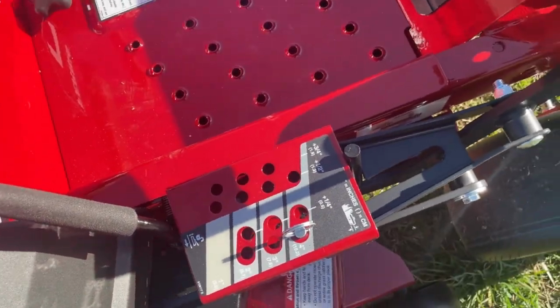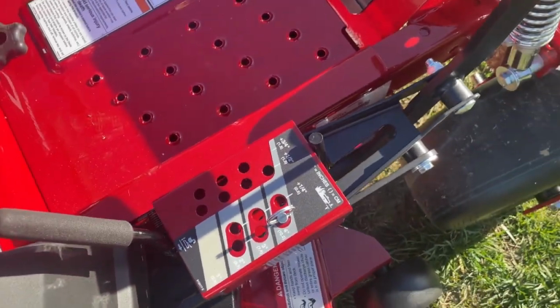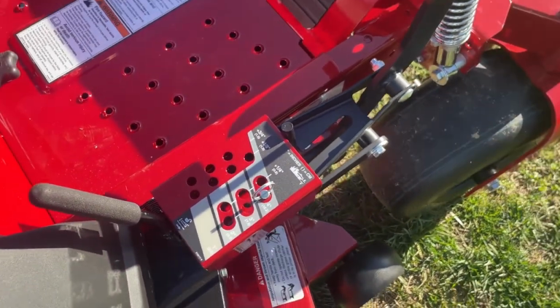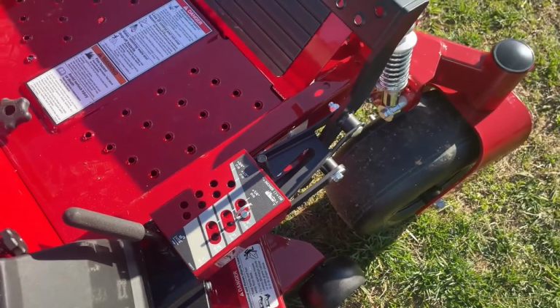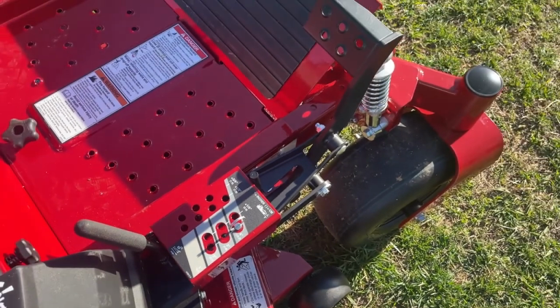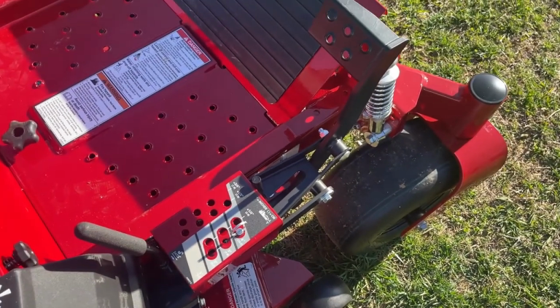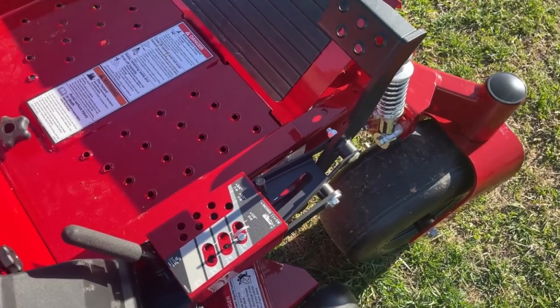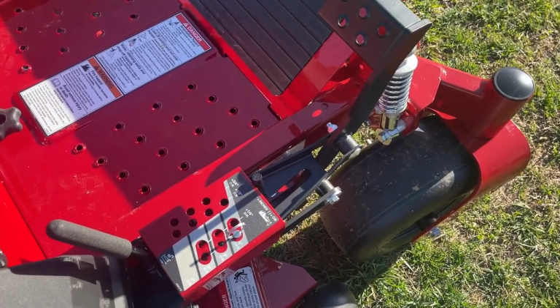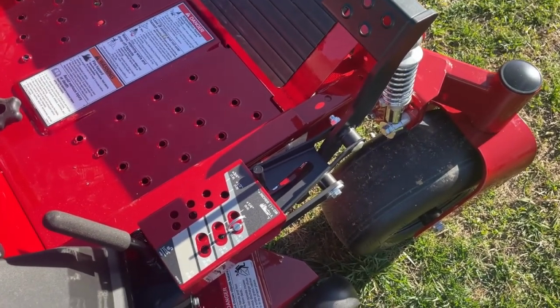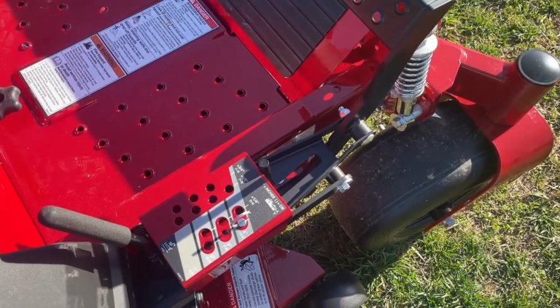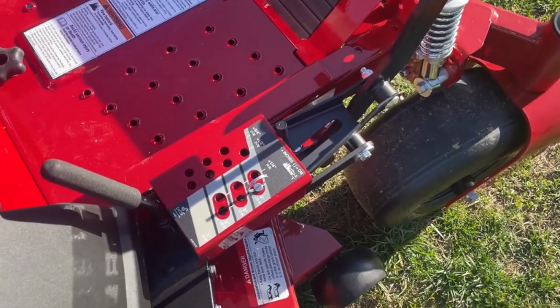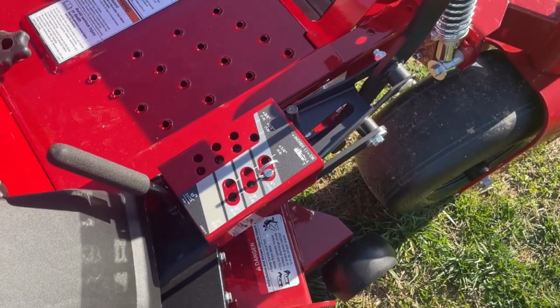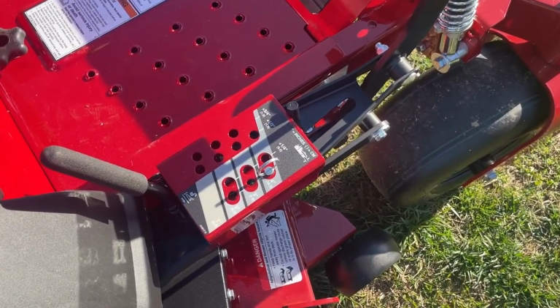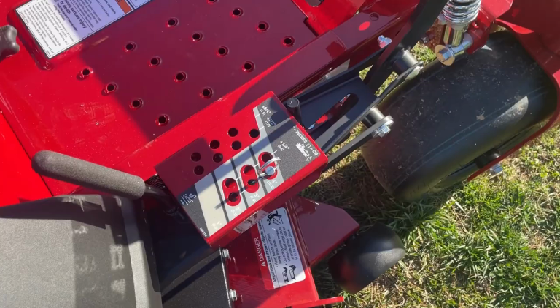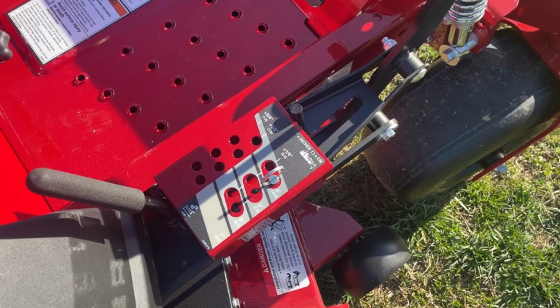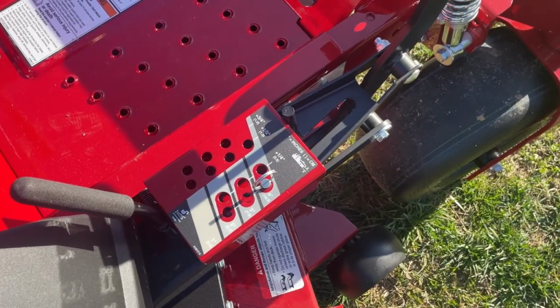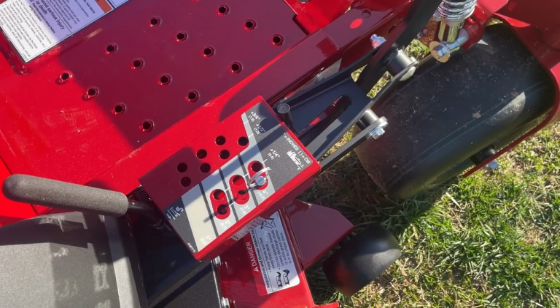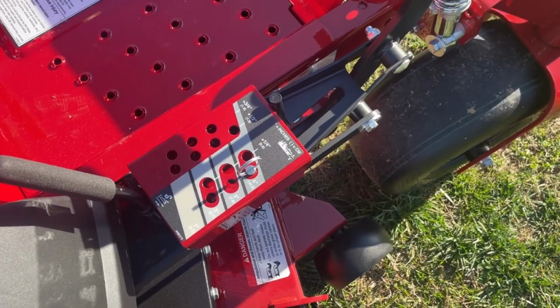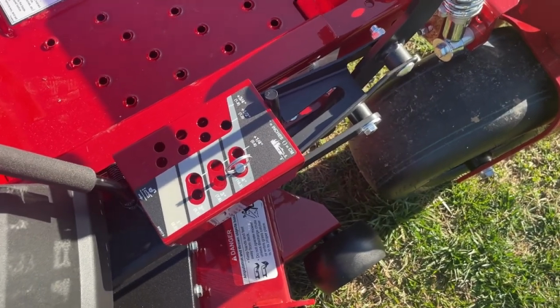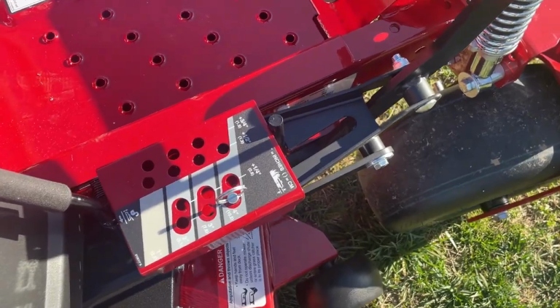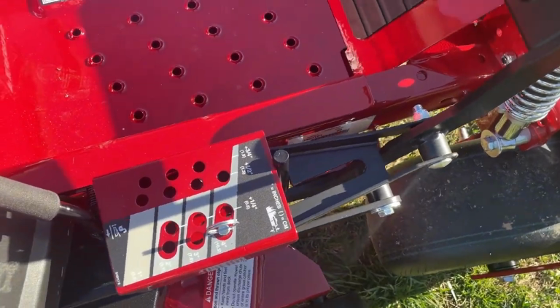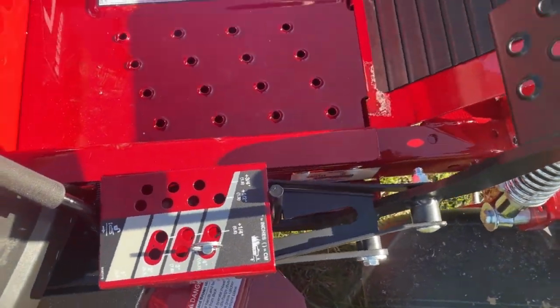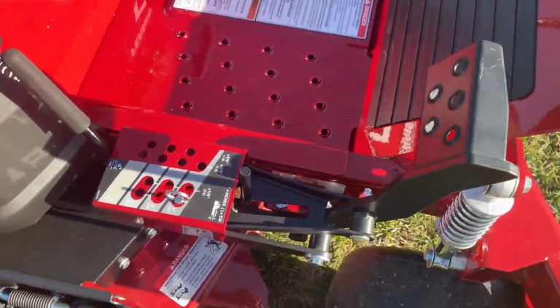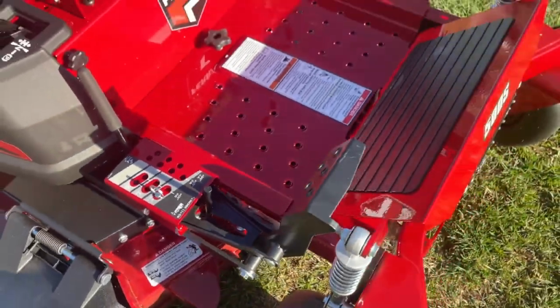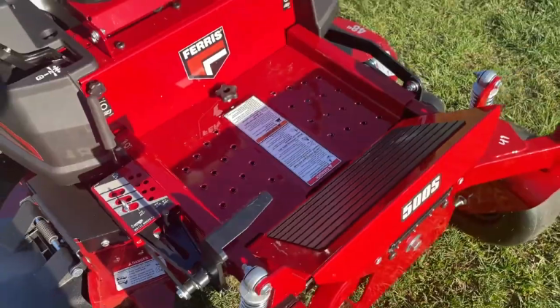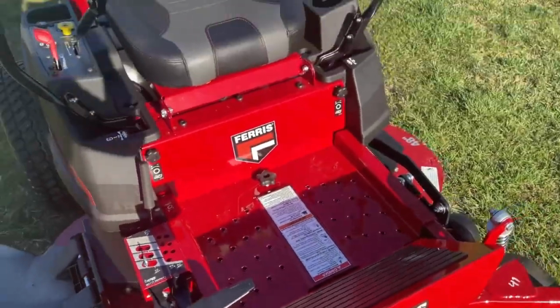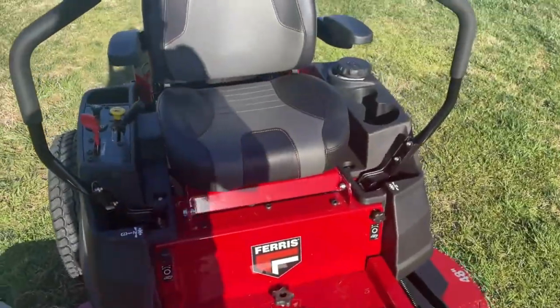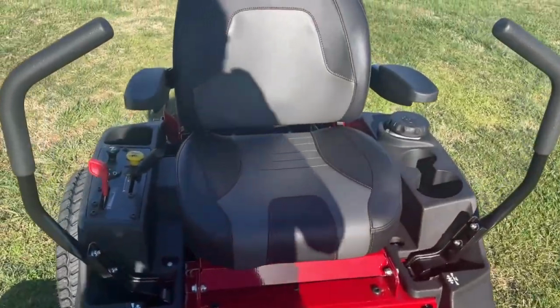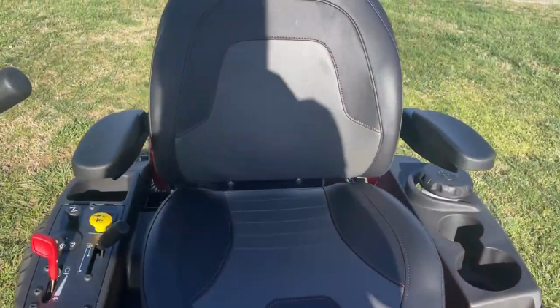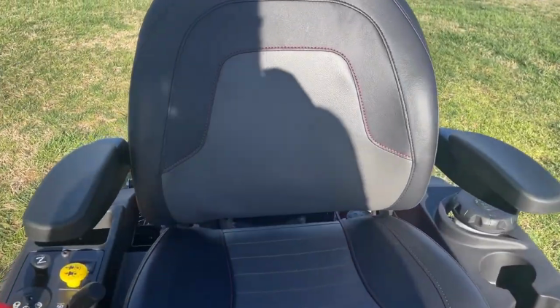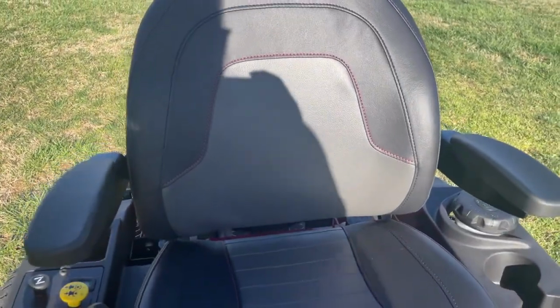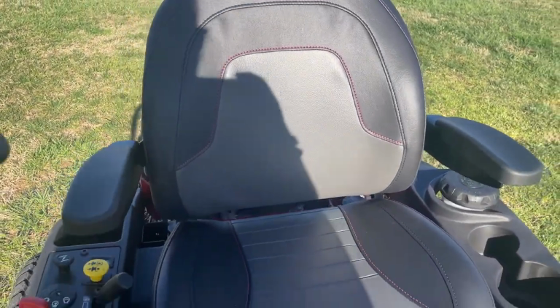It does have a foot pedal-operated cutting height adjustment. Your cutting heights are going to be between an inch and a half and four and a half inches. It does have your padded seat with armrests.